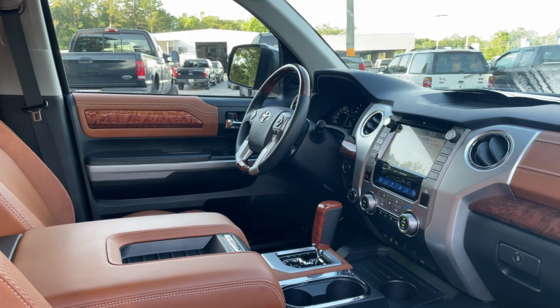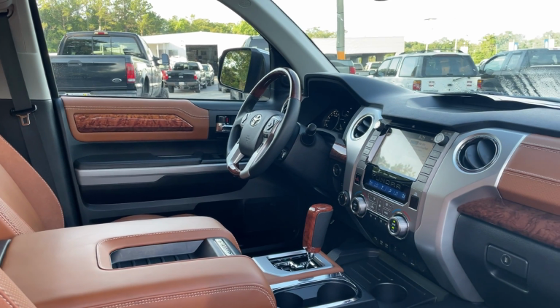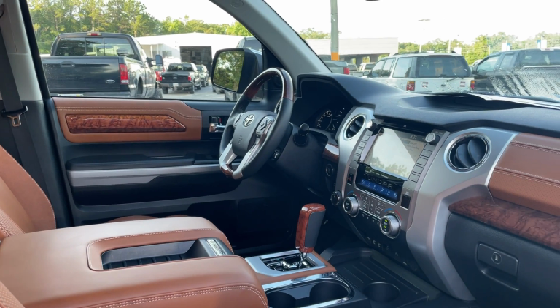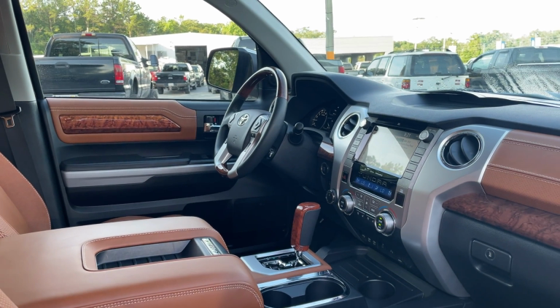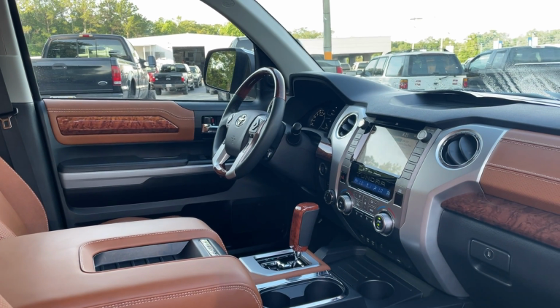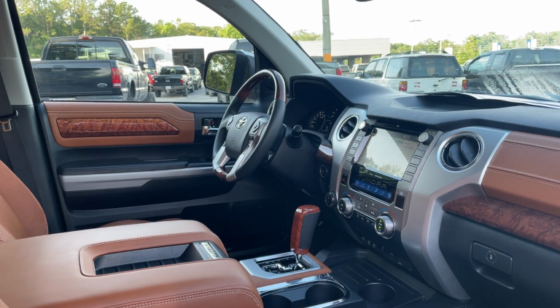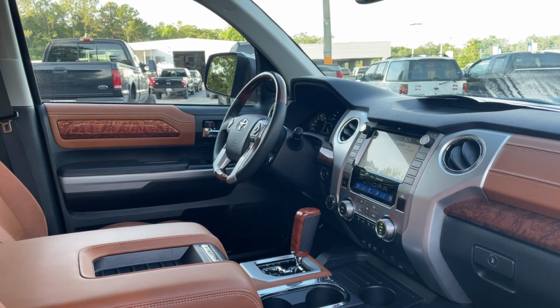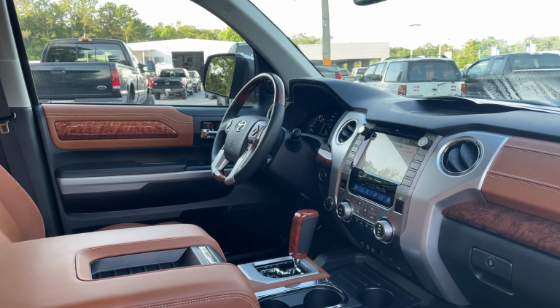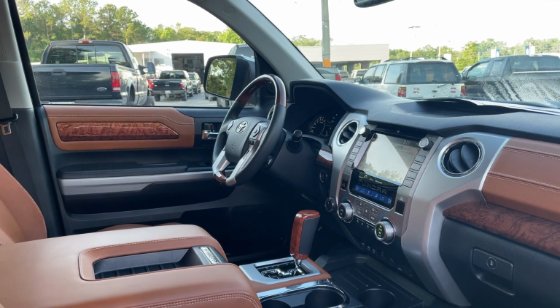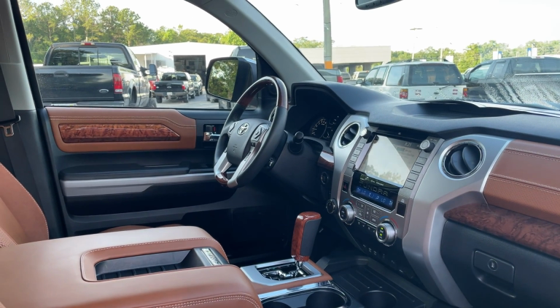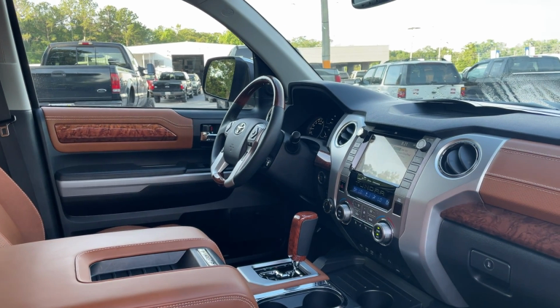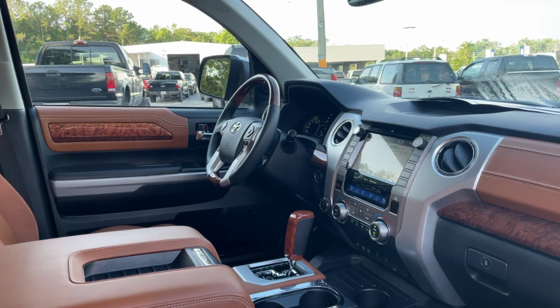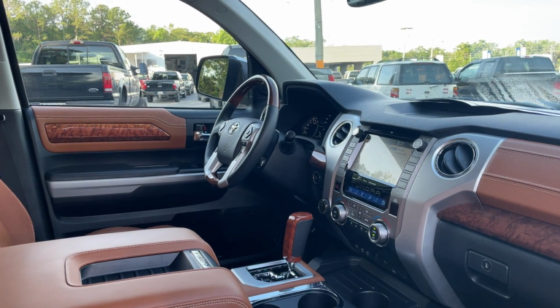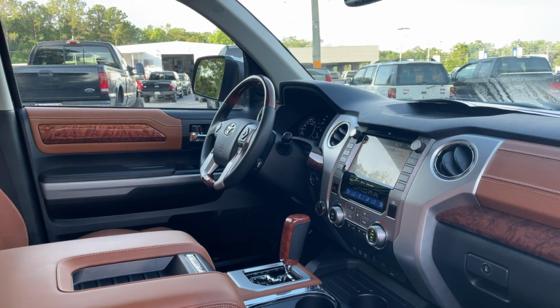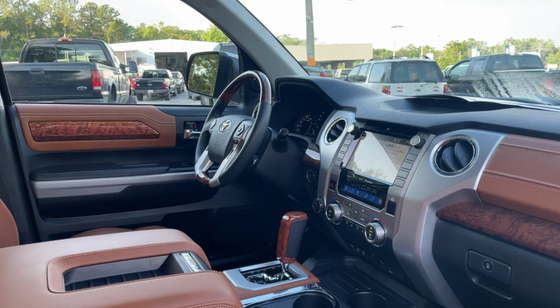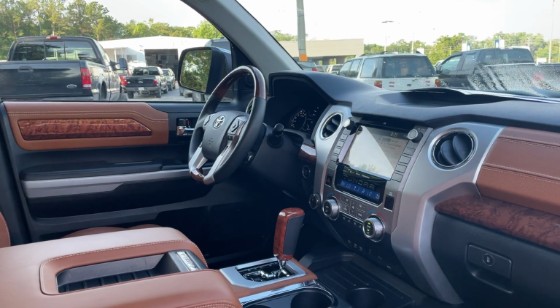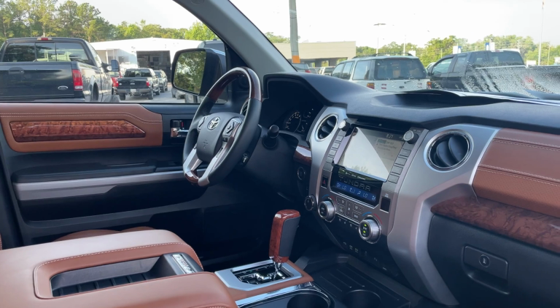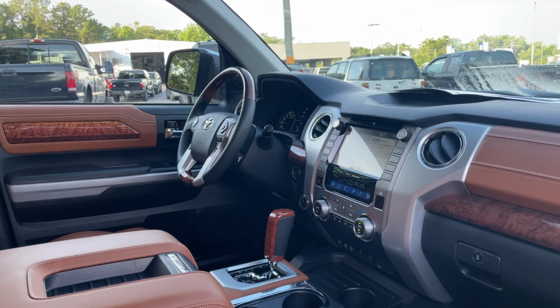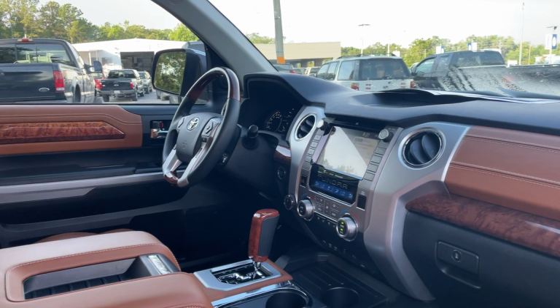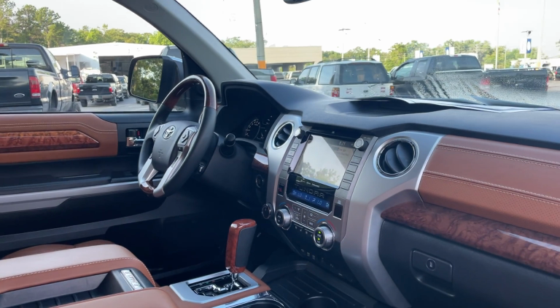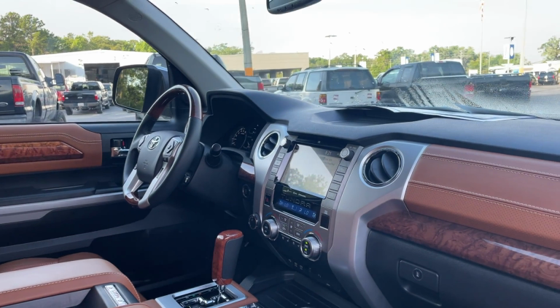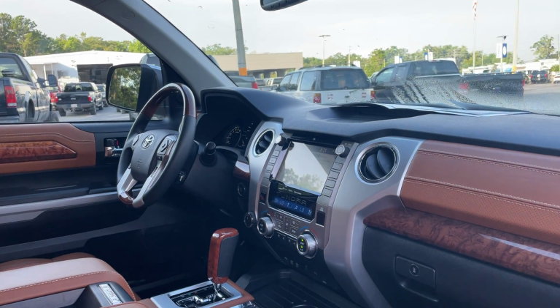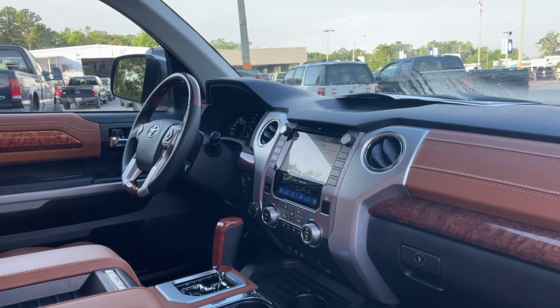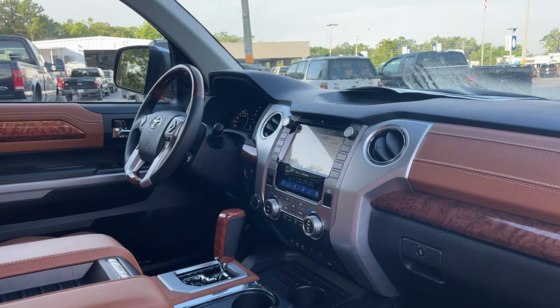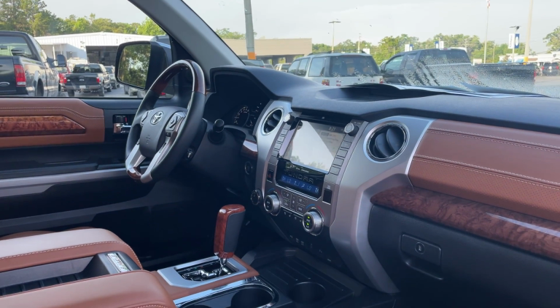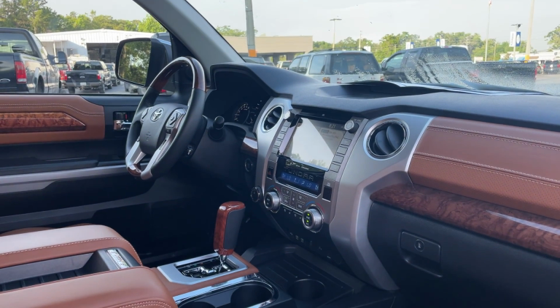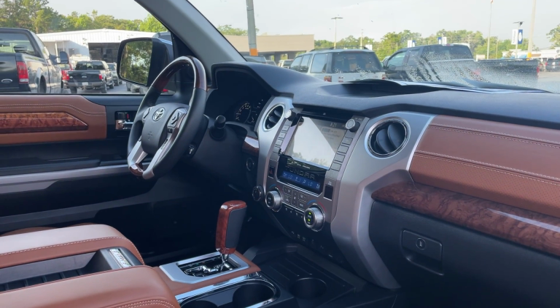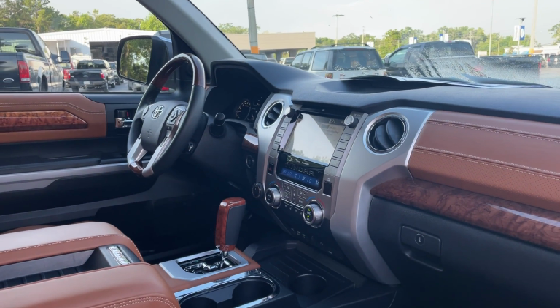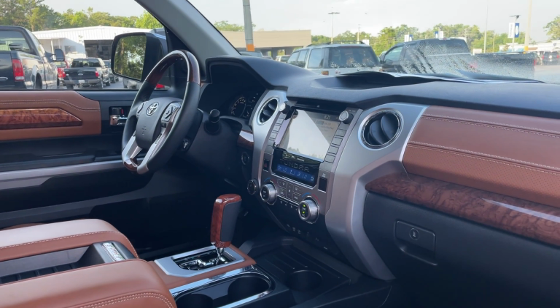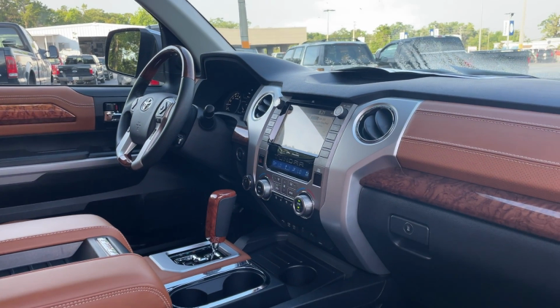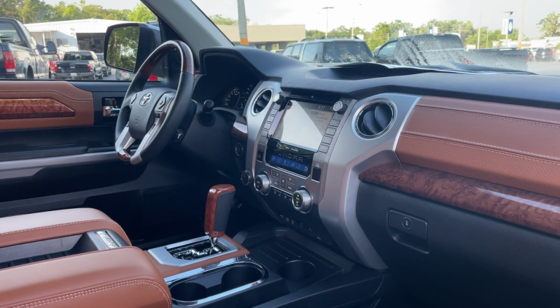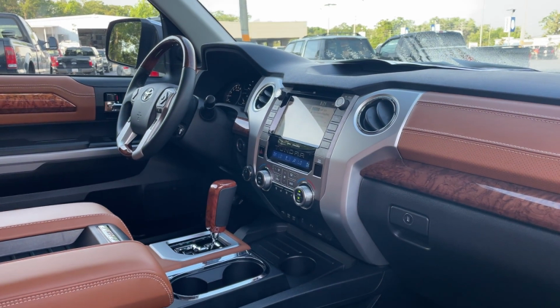Power windows, locks, heated power mirrors, leather and wood steering wheel, cruise control, Bluetooth for your cell phone, push button start, and navigation.